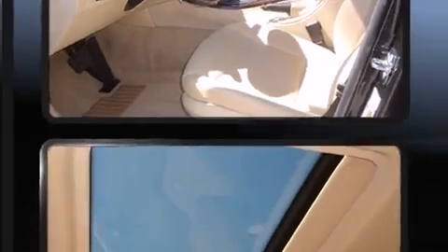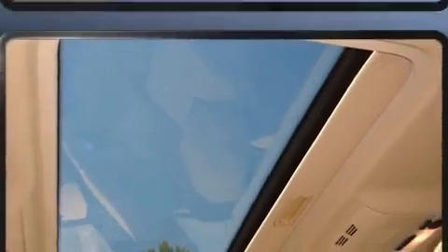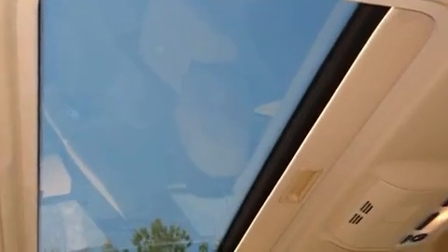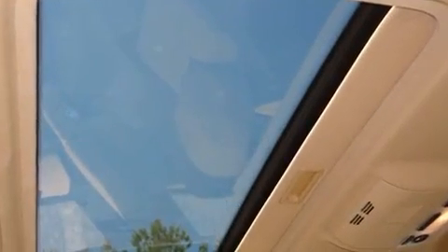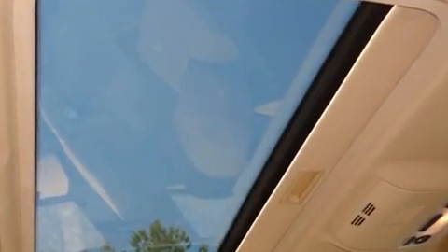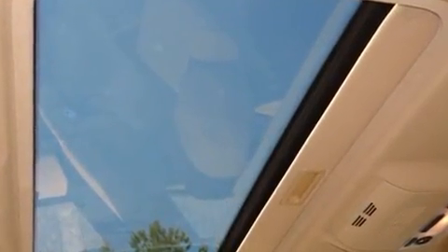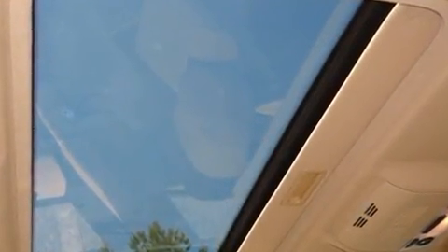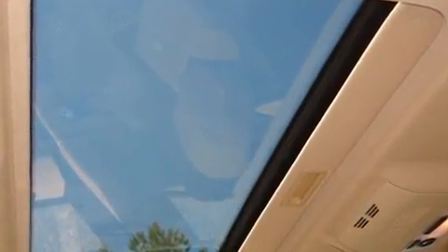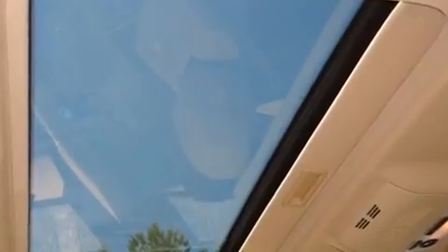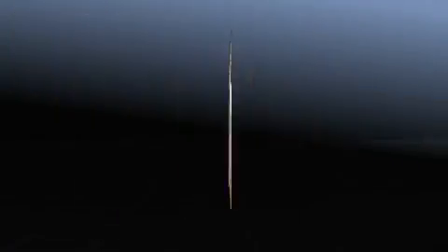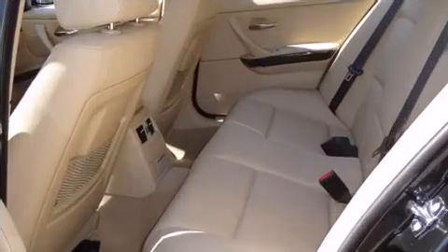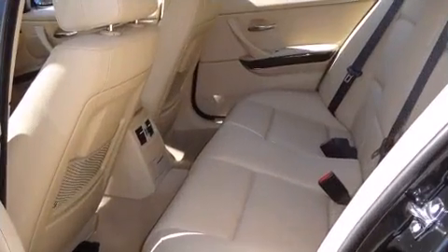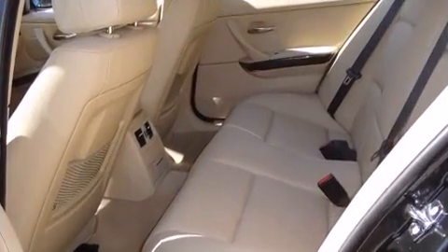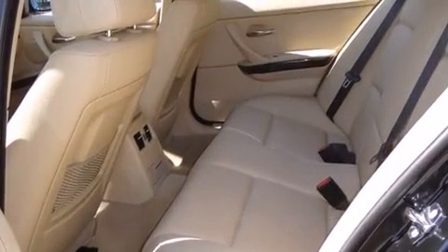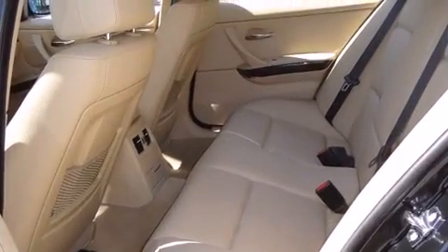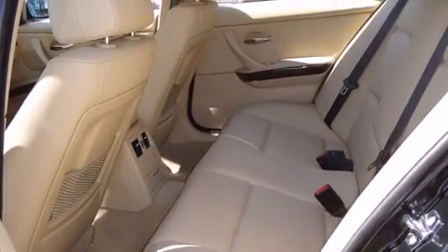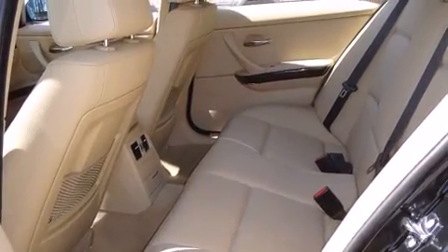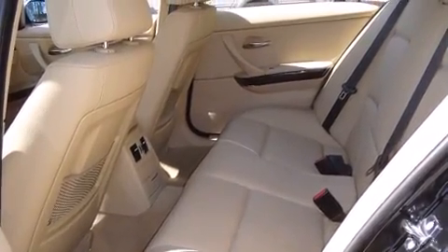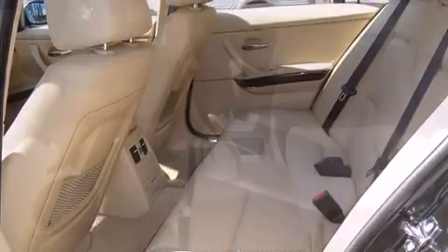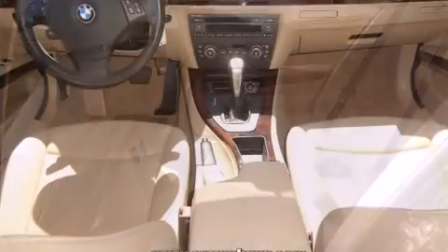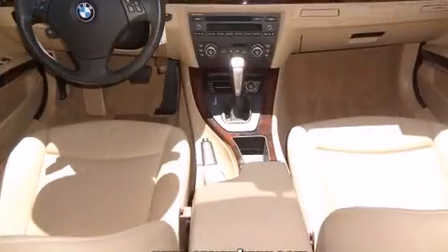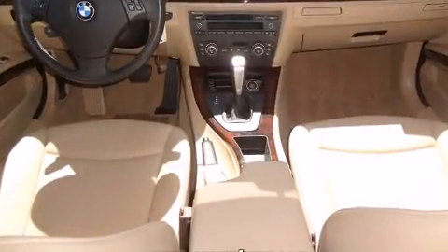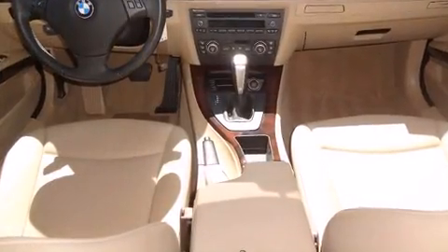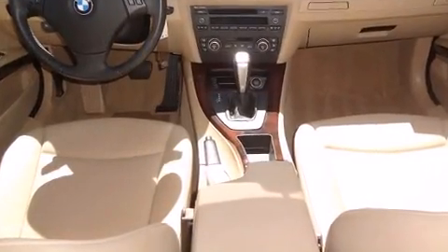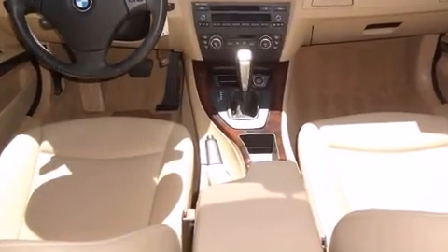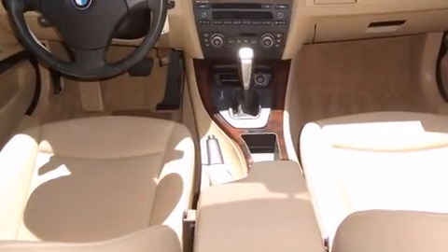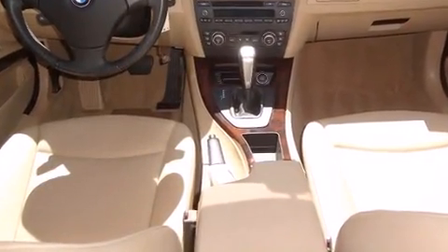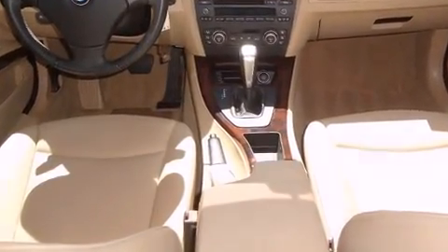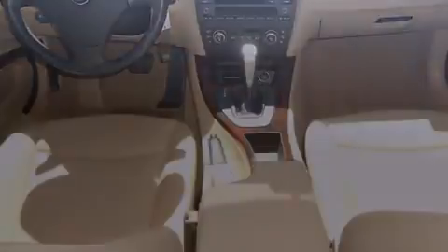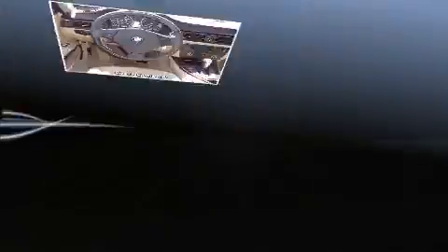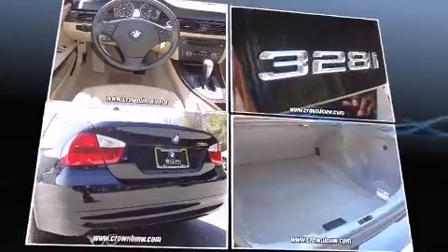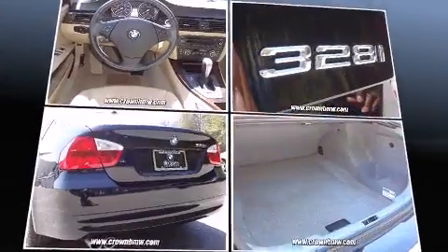BMW prioritized fit and finish, as evidenced by adjustable headrests in all seating positions, fully automatic headlights, power and heated door mirrors, rain-sensing wipers, and a power moonroof that opens the cabin to the natural environment.